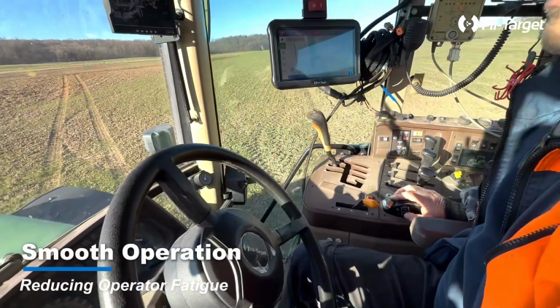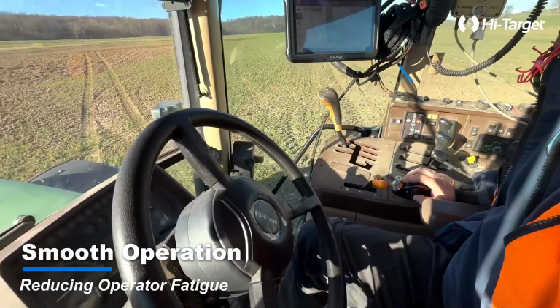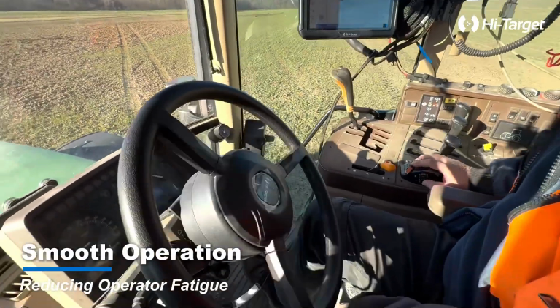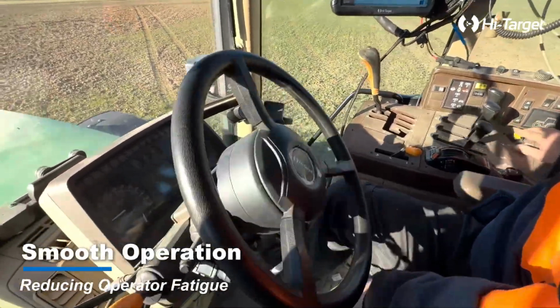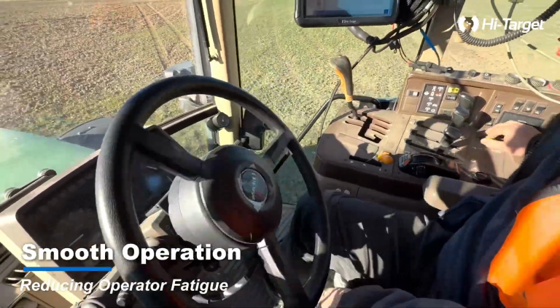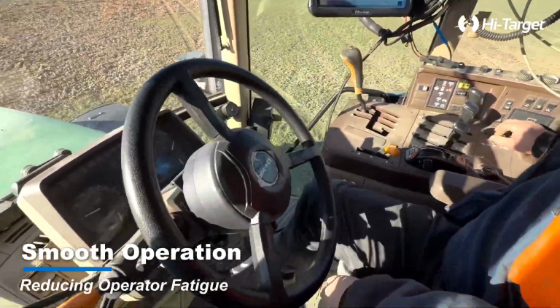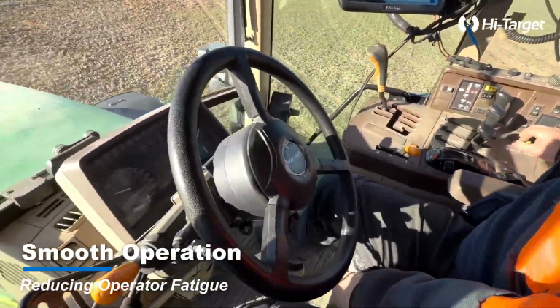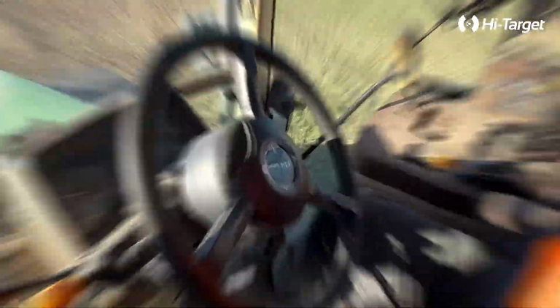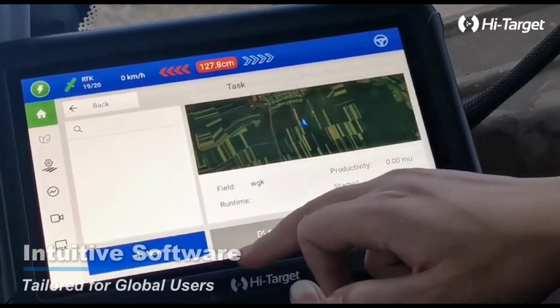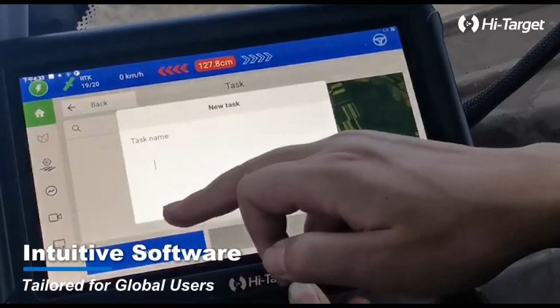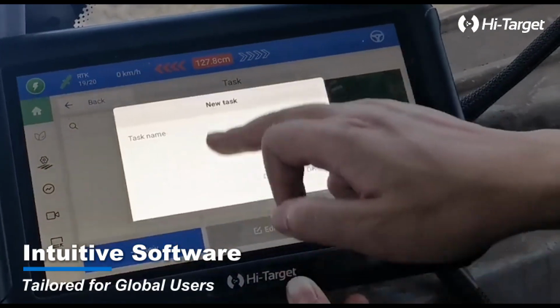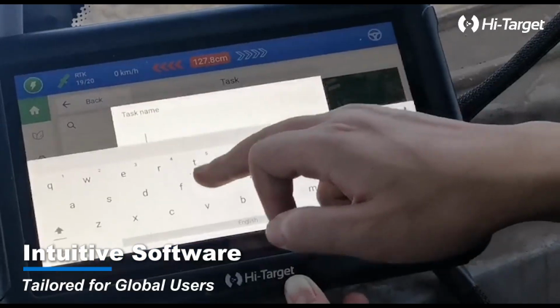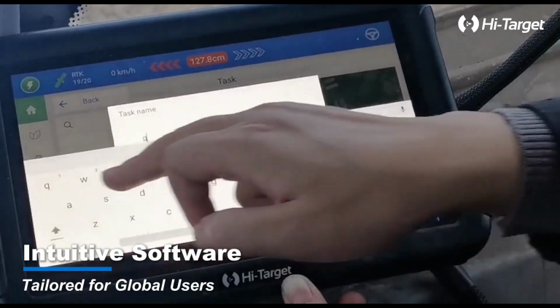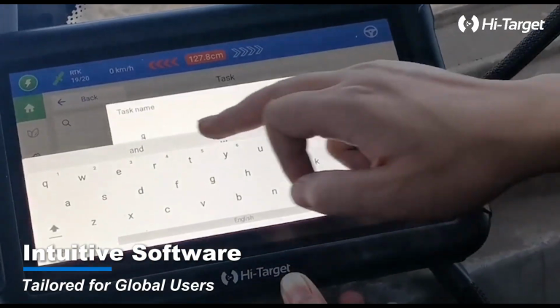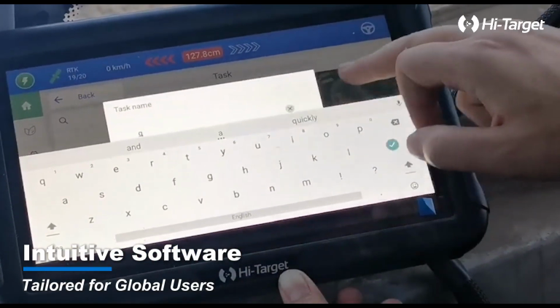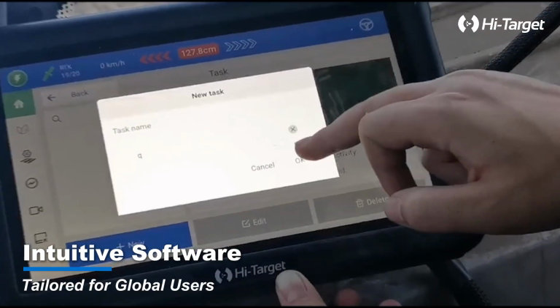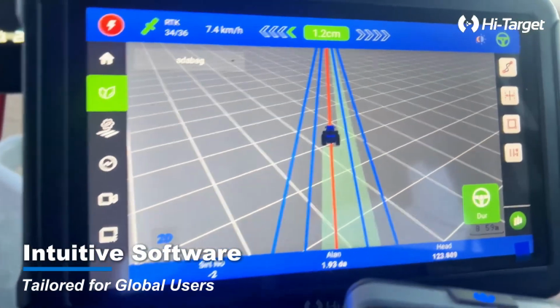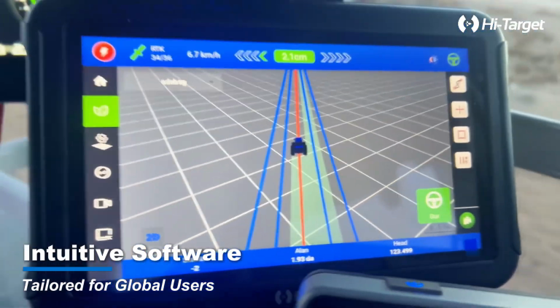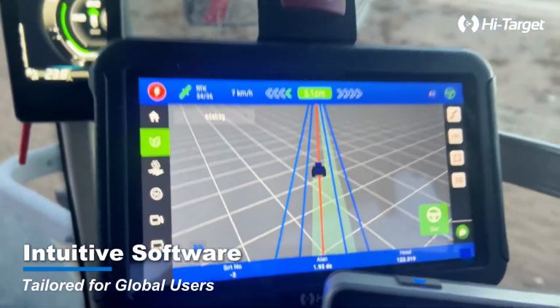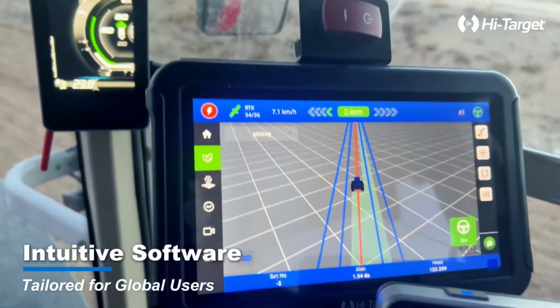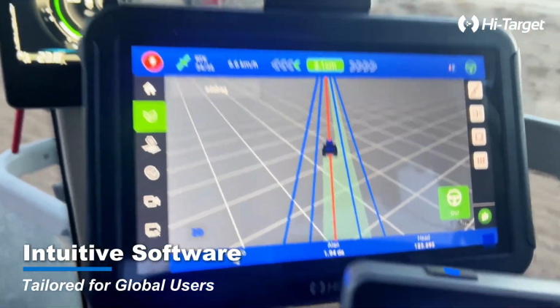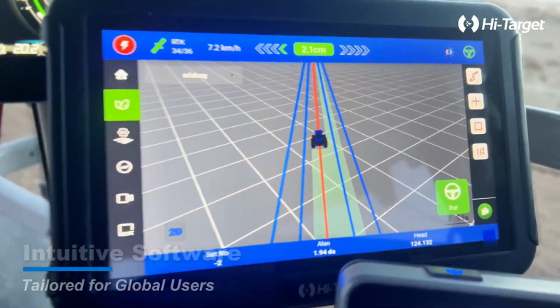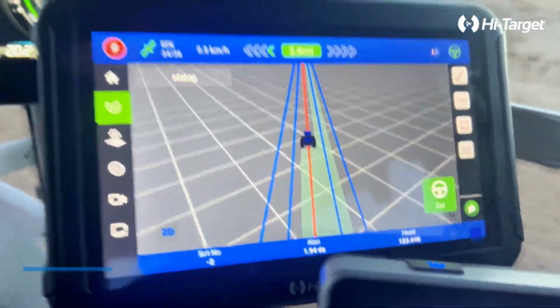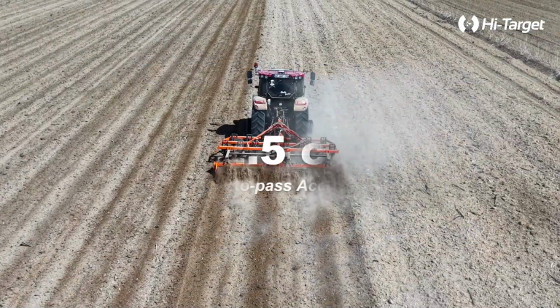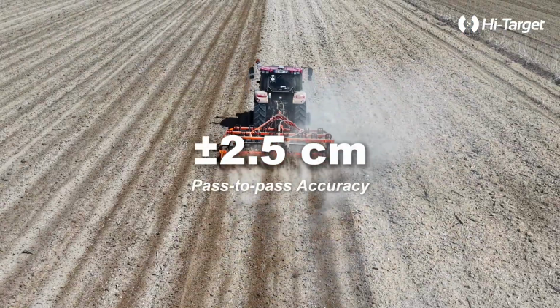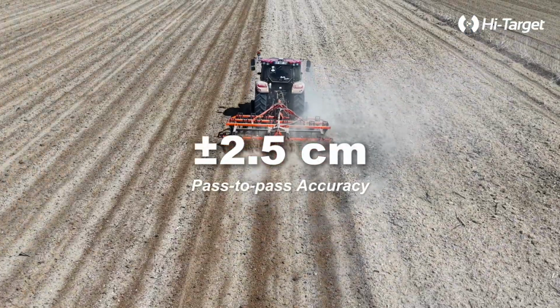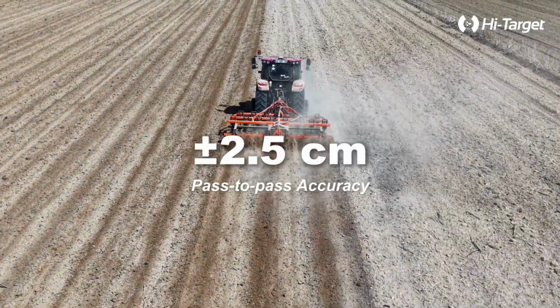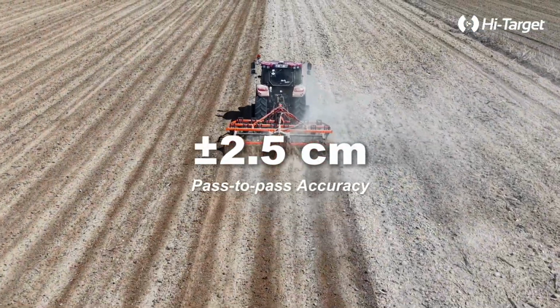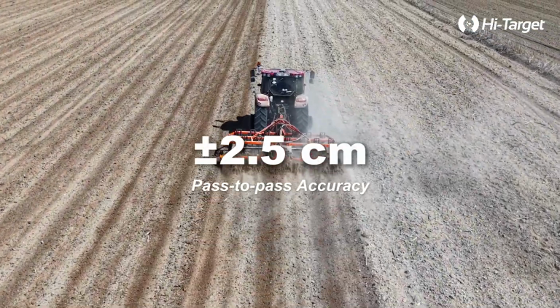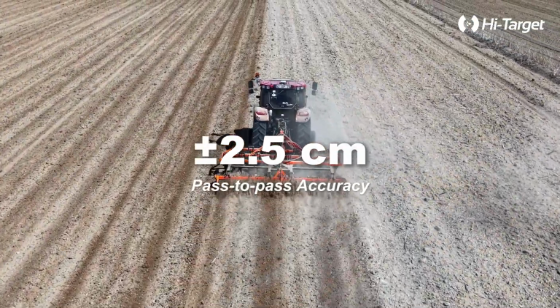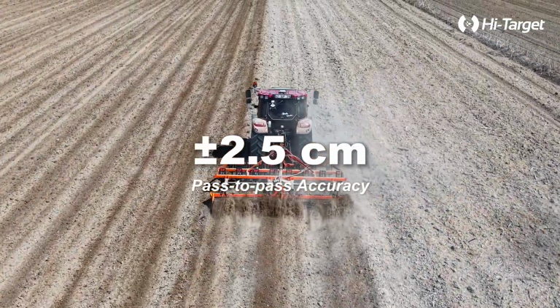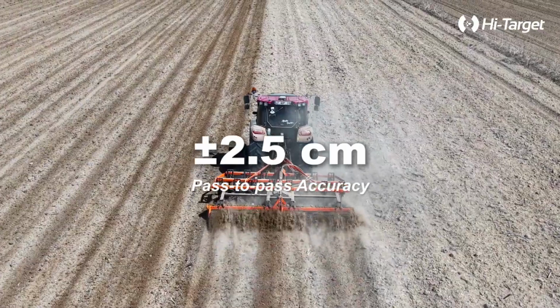Experience smooth operation and significantly reduce operator fatigue. Our intuitive software is tailored for global users, making it easy for anyone, anywhere. Plus or minus 2.5 centimeters — that's your new standard for precision.